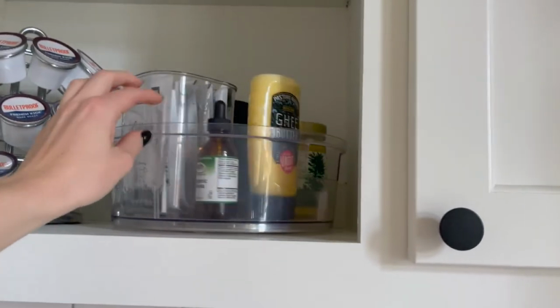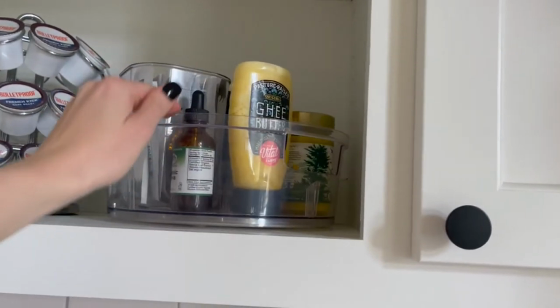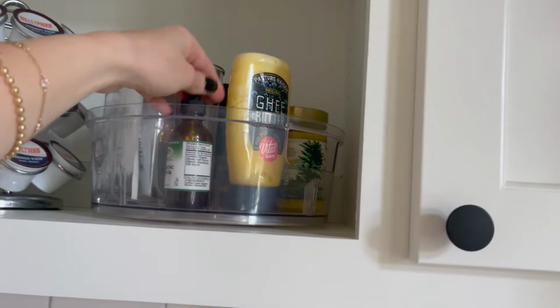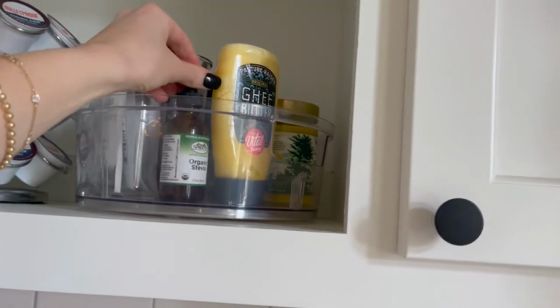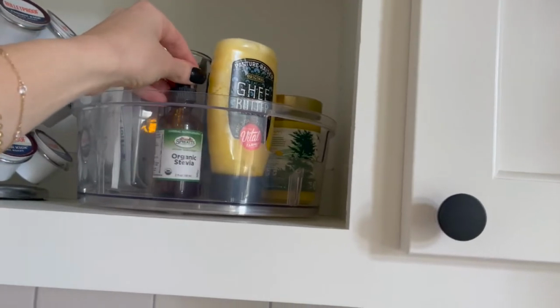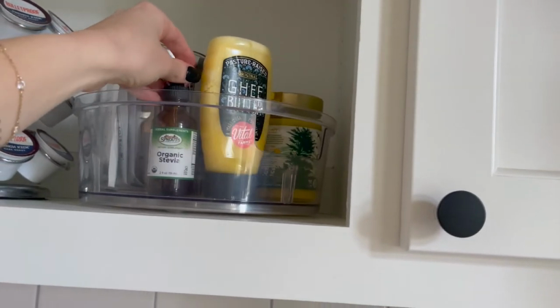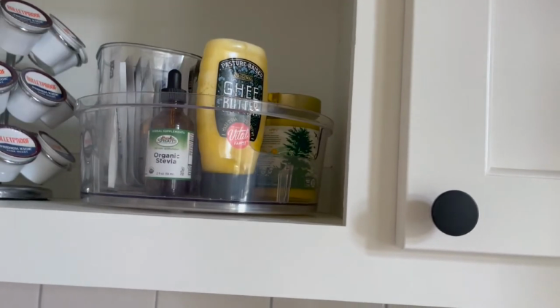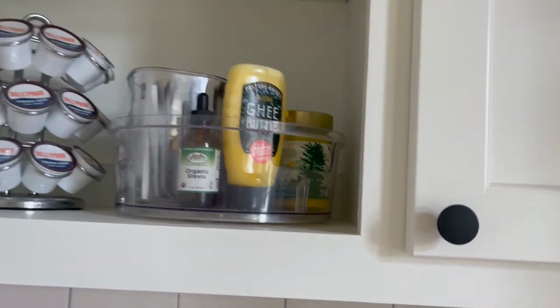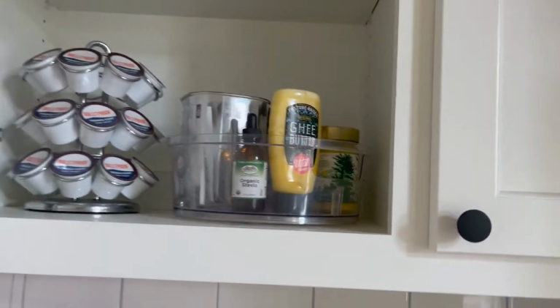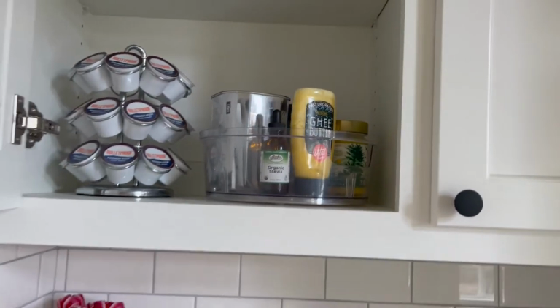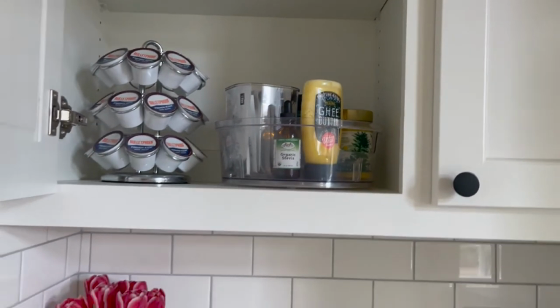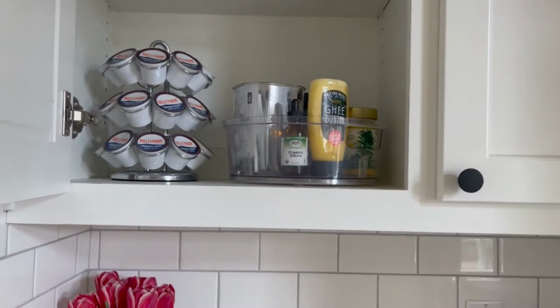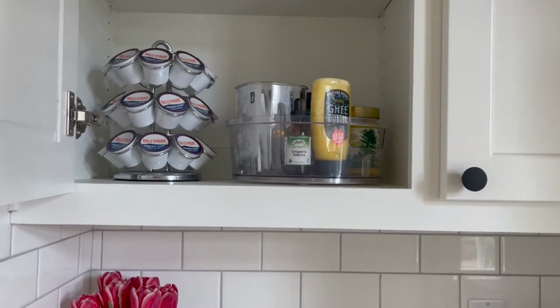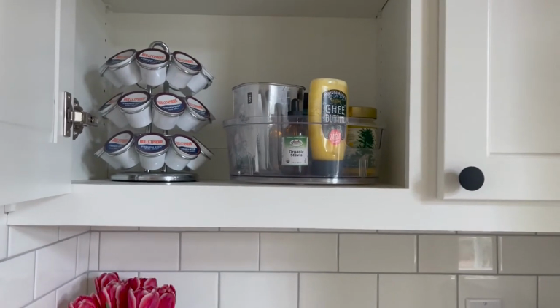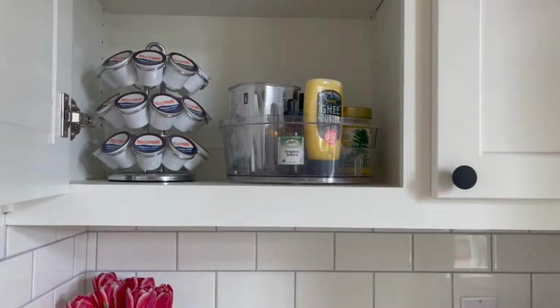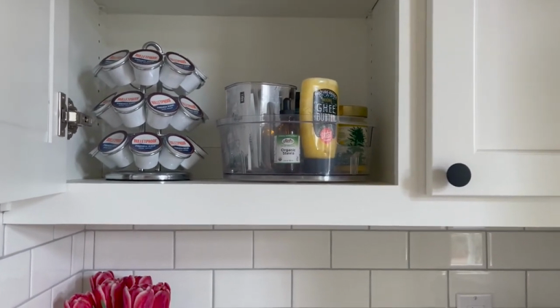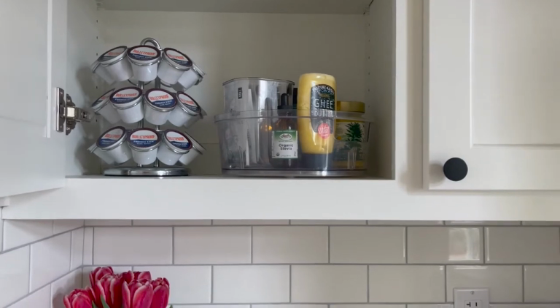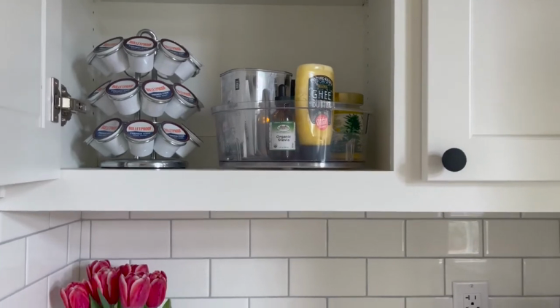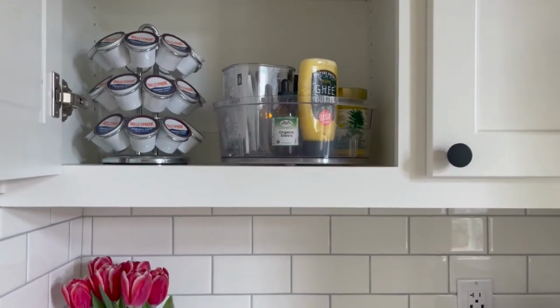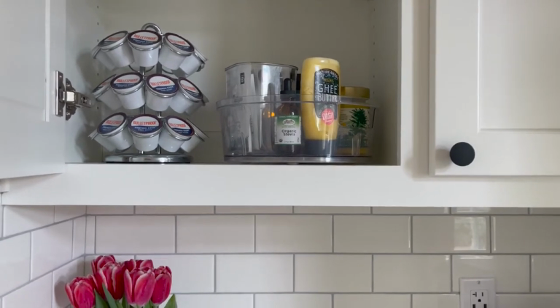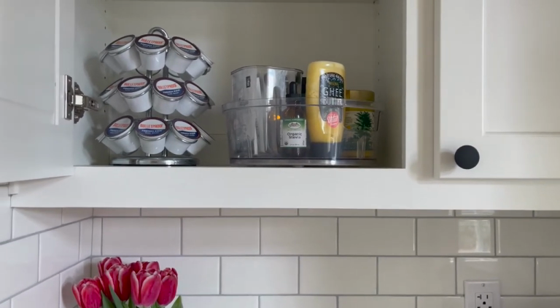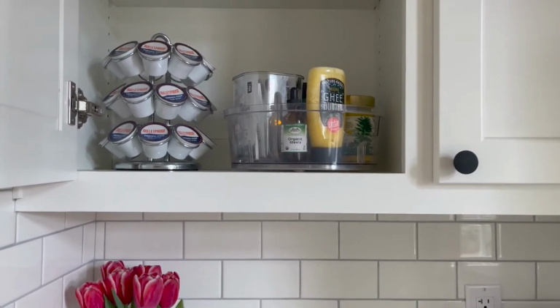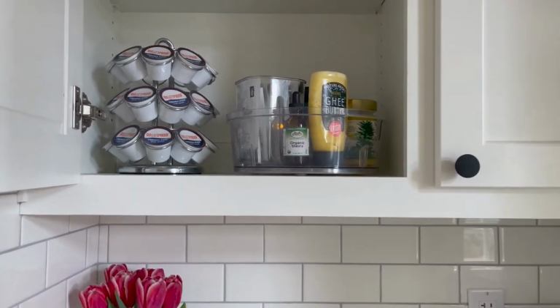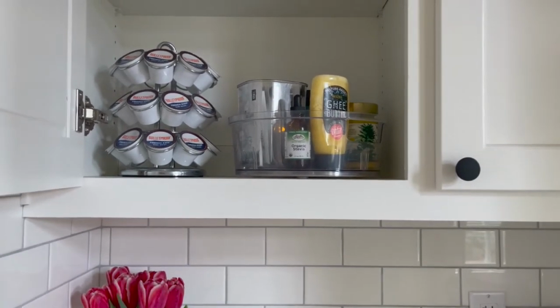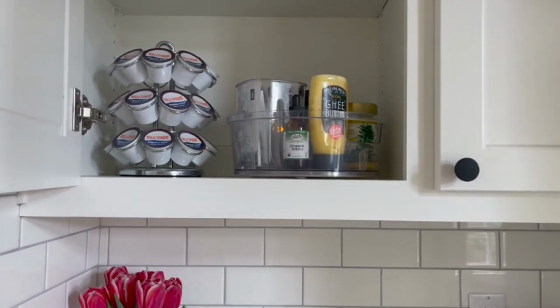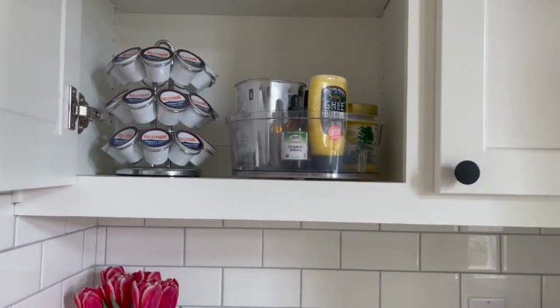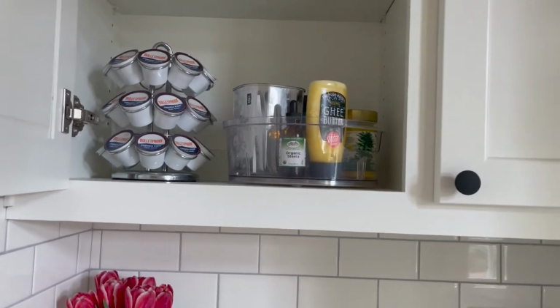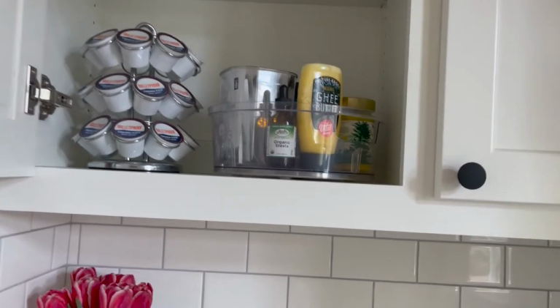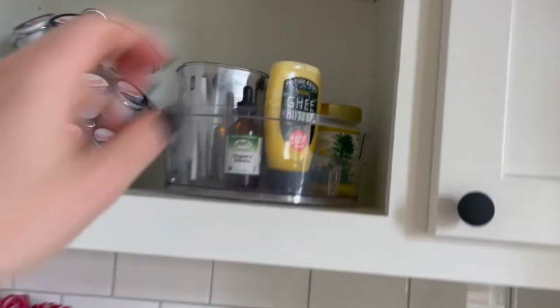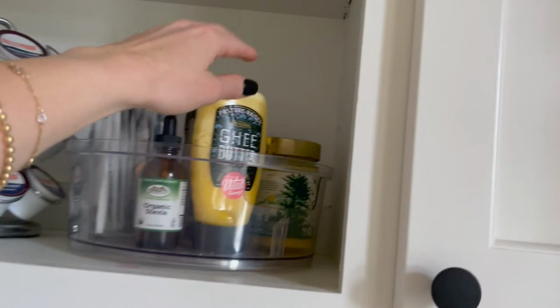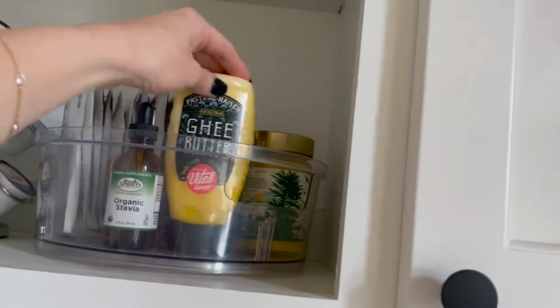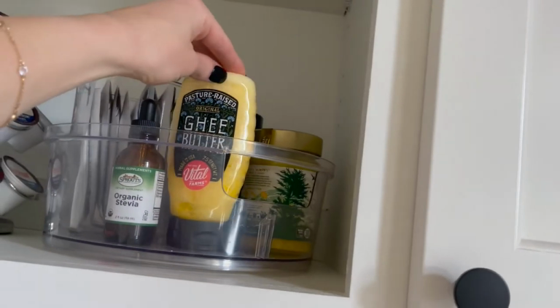Stevia — I will use sometimes in my coffee. The organic one. I really like the liquid drops; that's my go-to. I just like the flavor. I feel like it just tastes the most normal with no weird aftertaste.